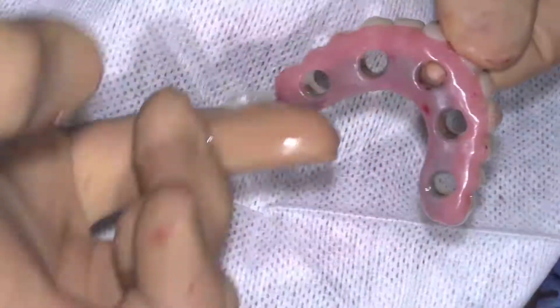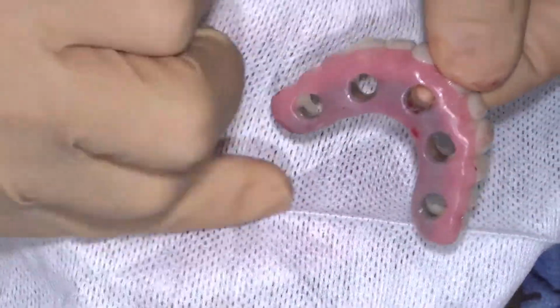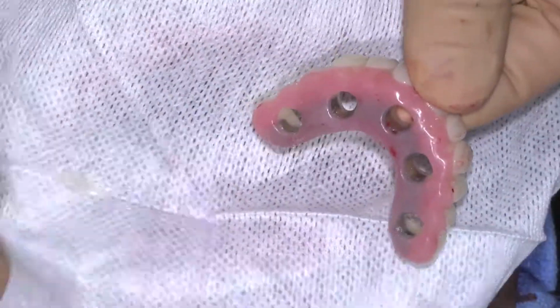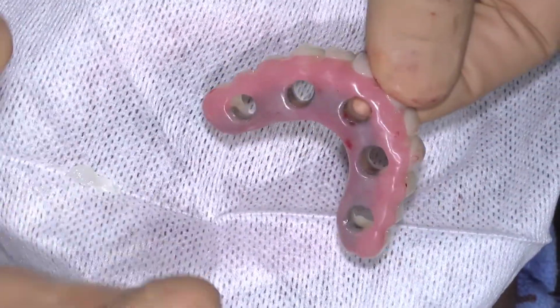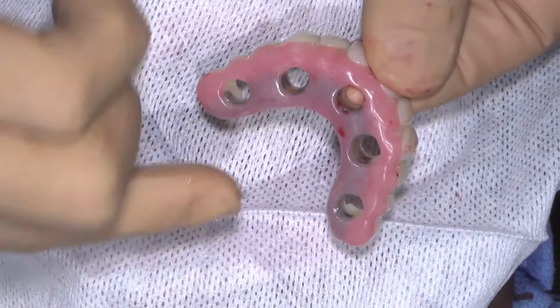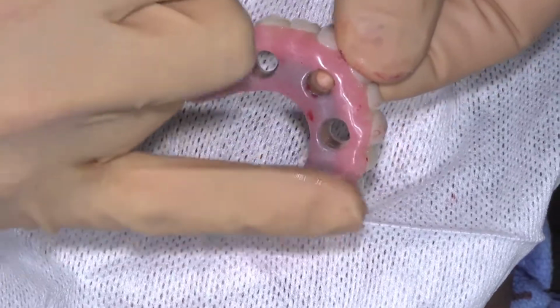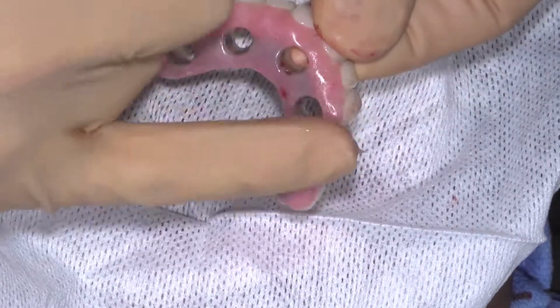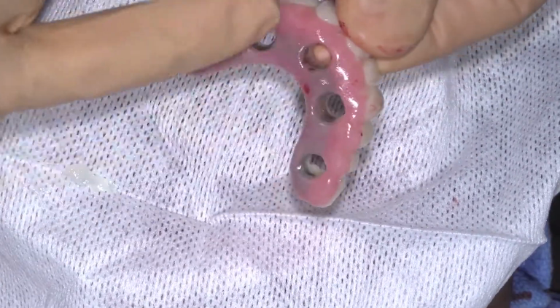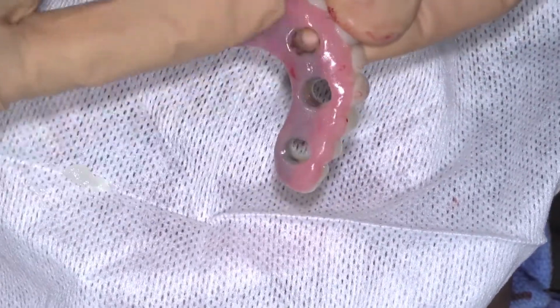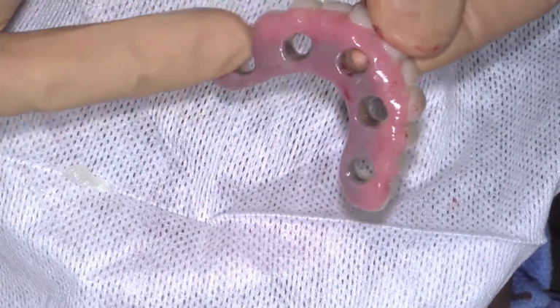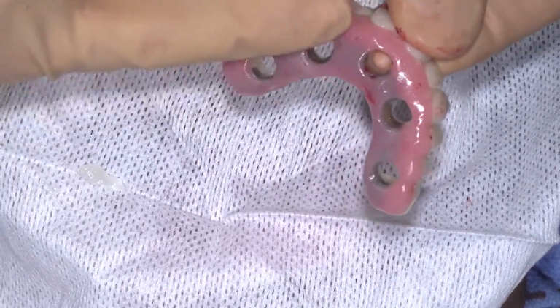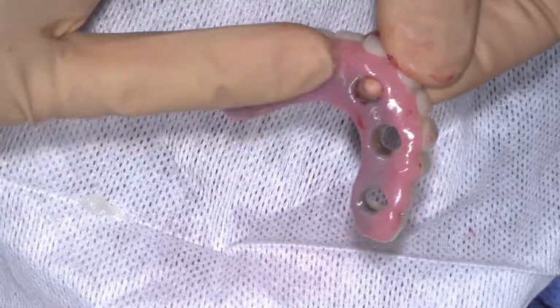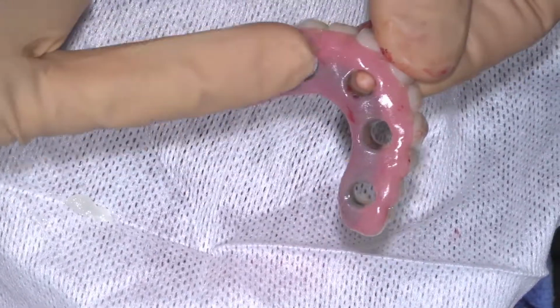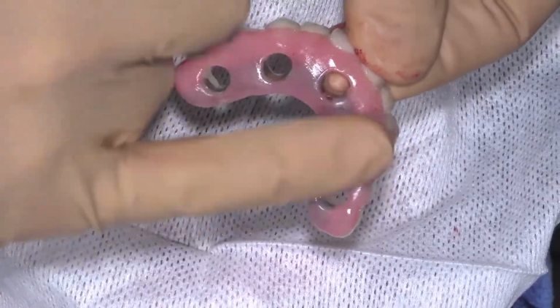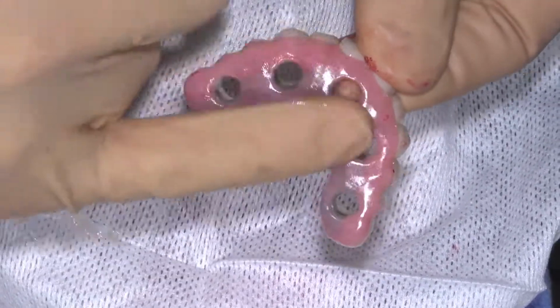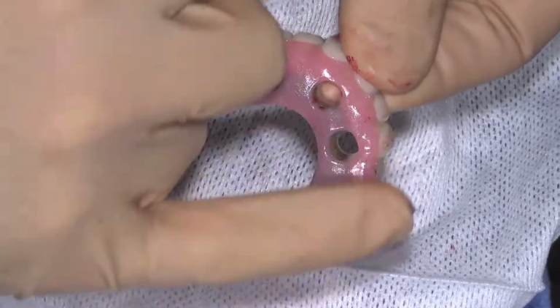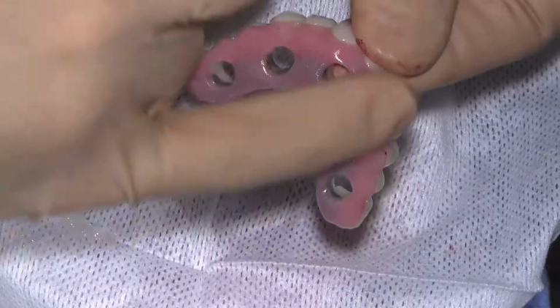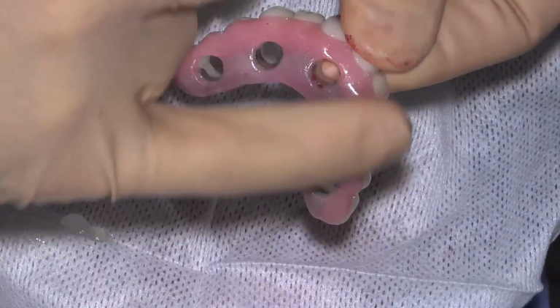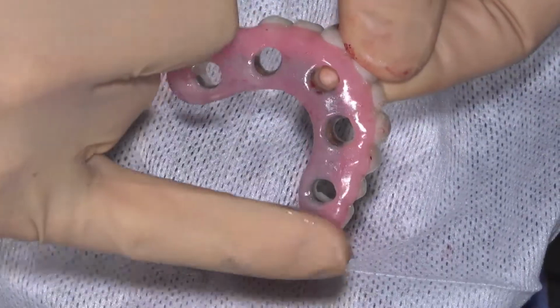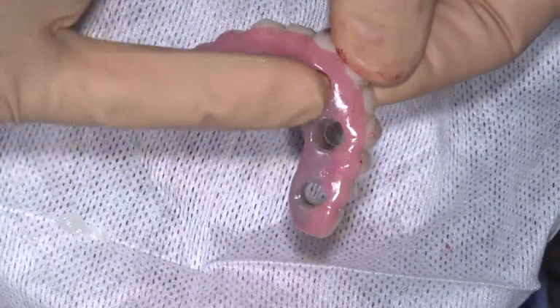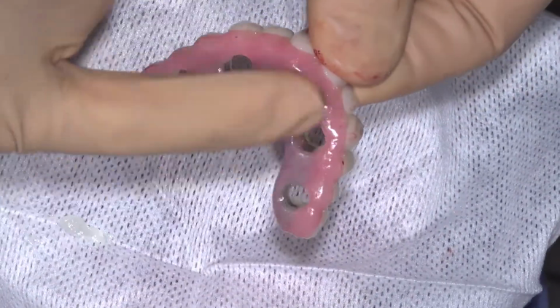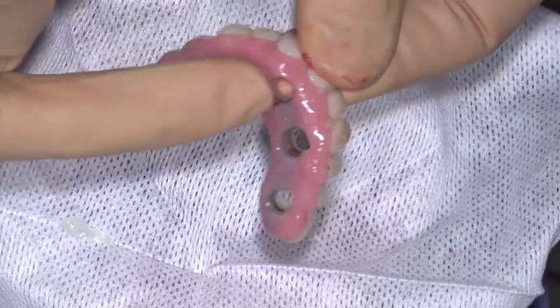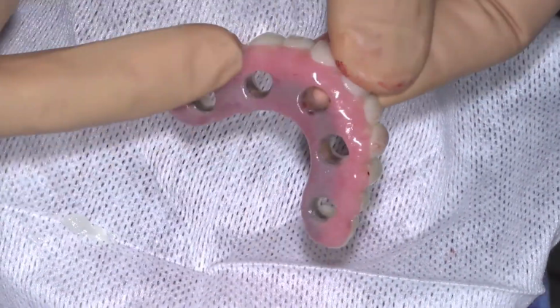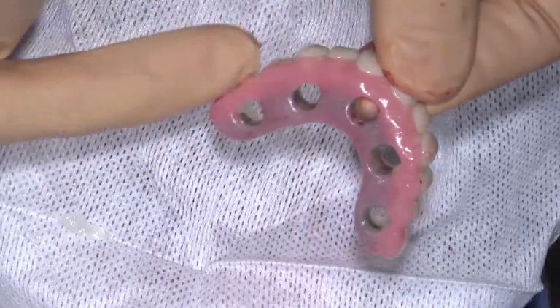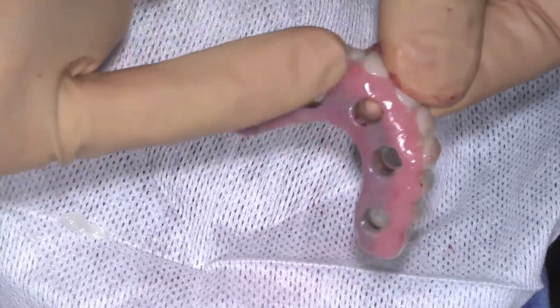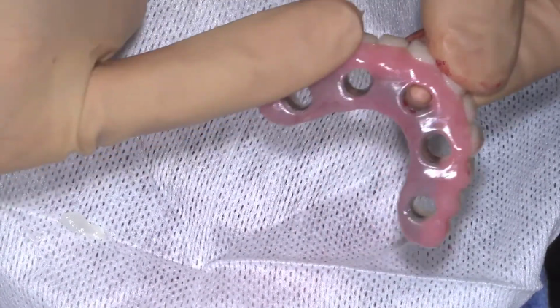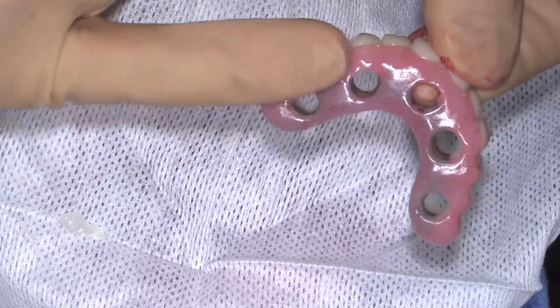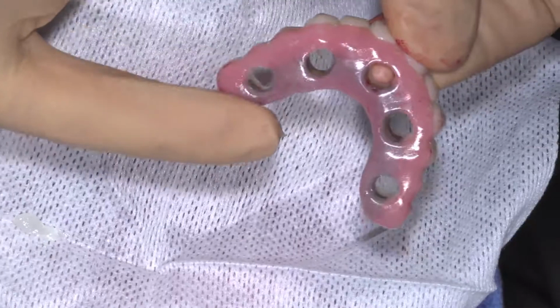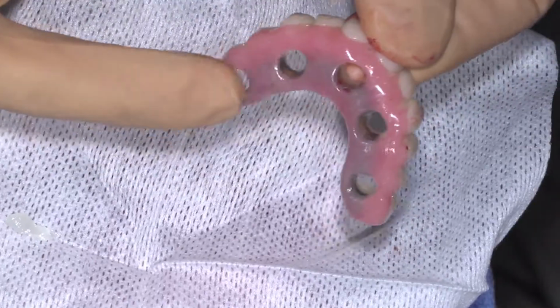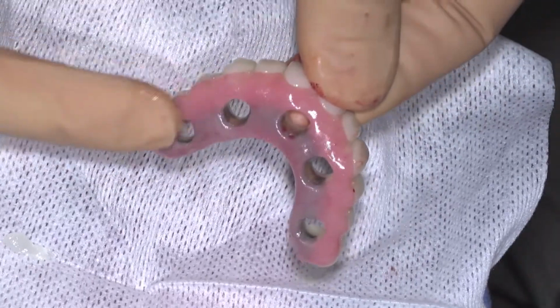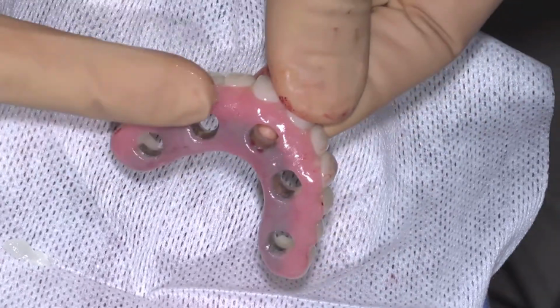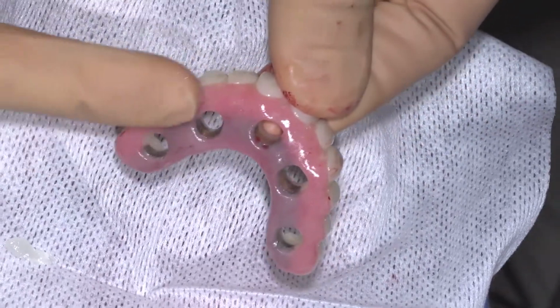Apply a light coat of Vaseline over the entire provisional to prevent any acrylic flash from bonding to the provisional. This will expedite the finishing process of the long-term provisional. Use a cotton swab to remove any Vaseline from the inside of the provisional.